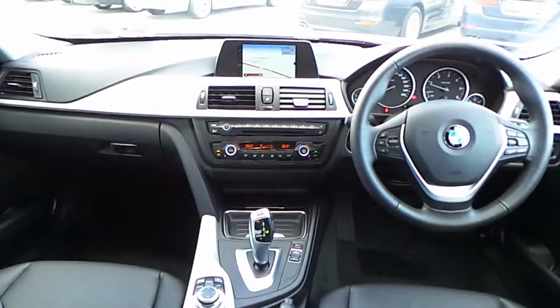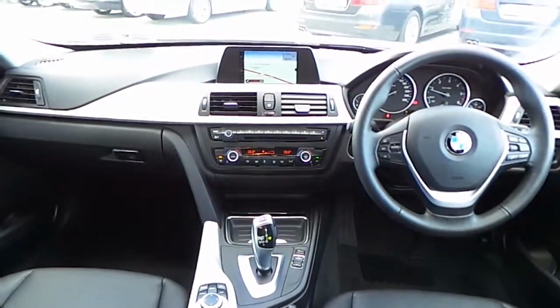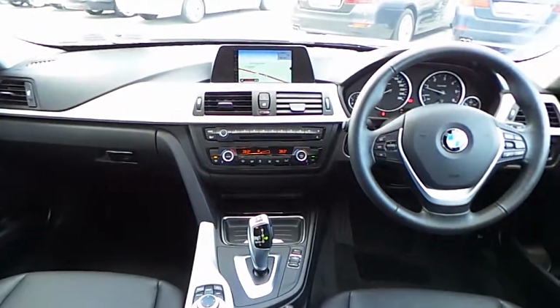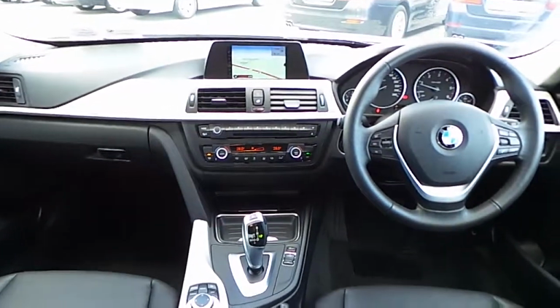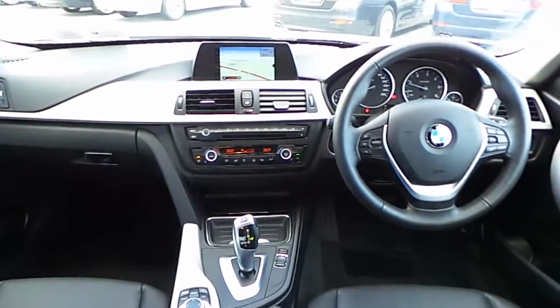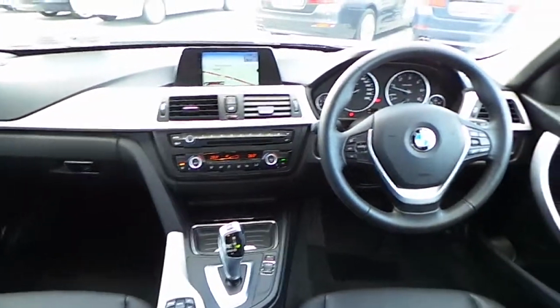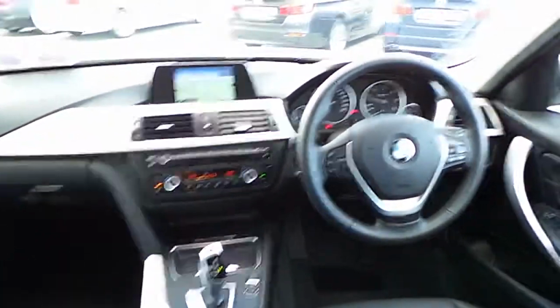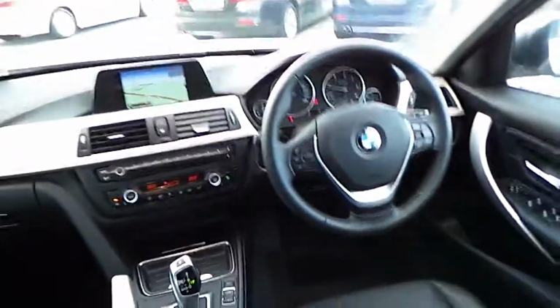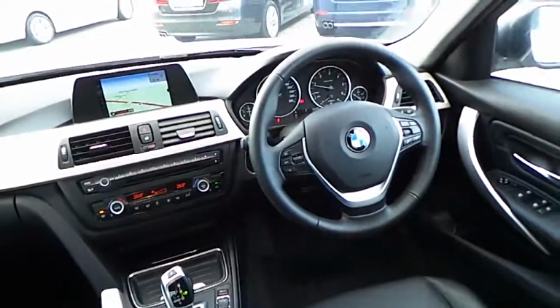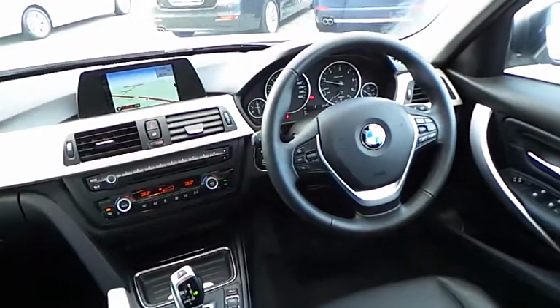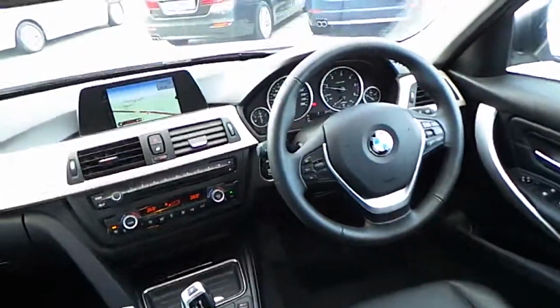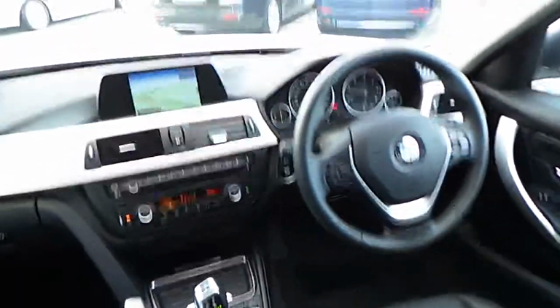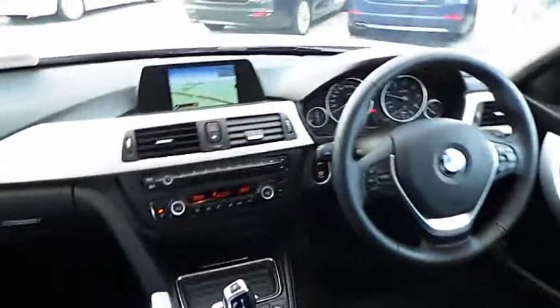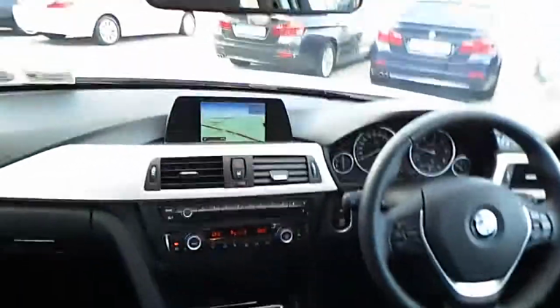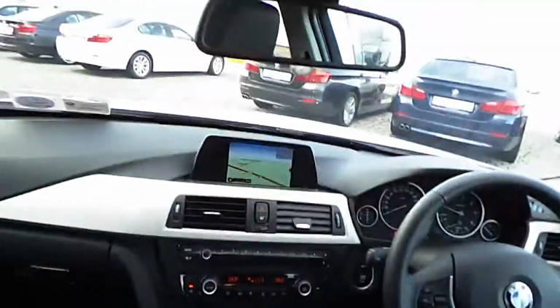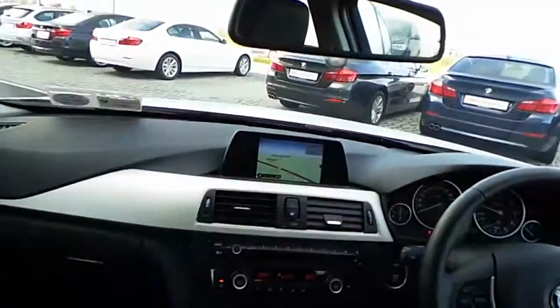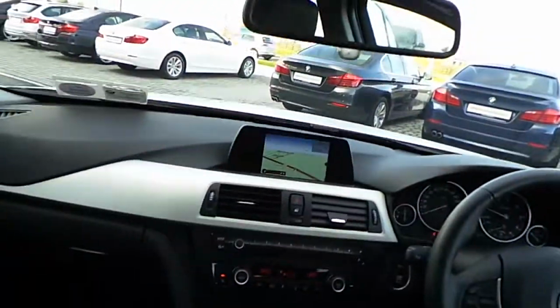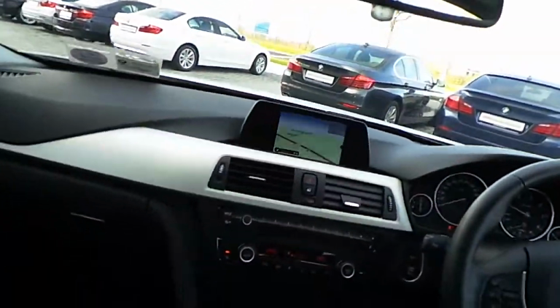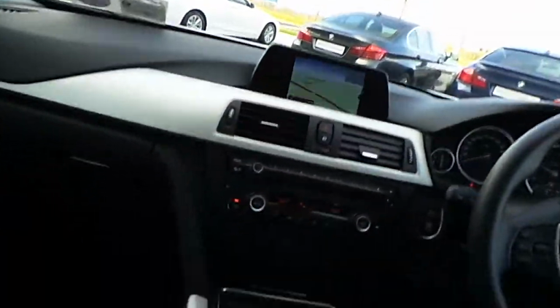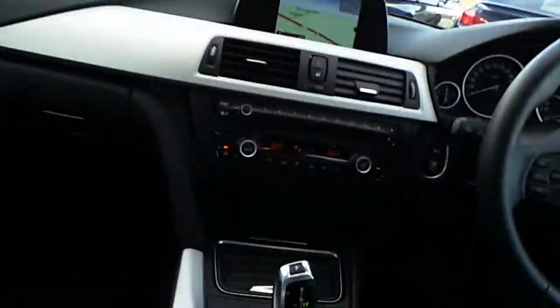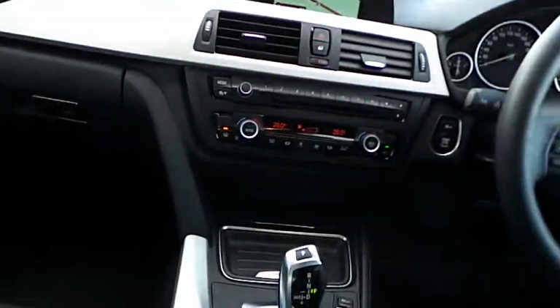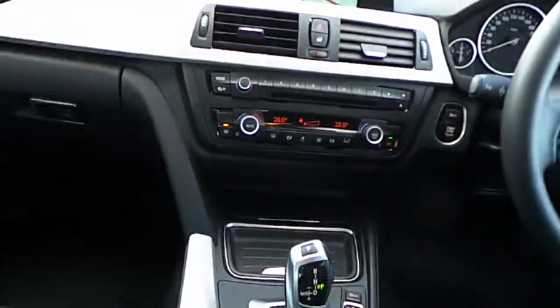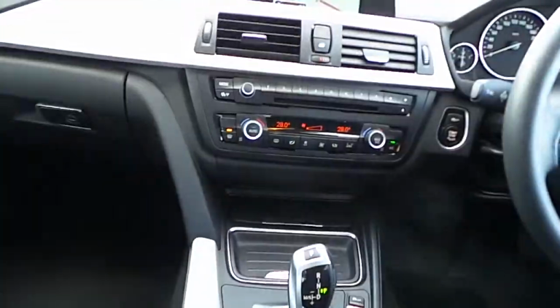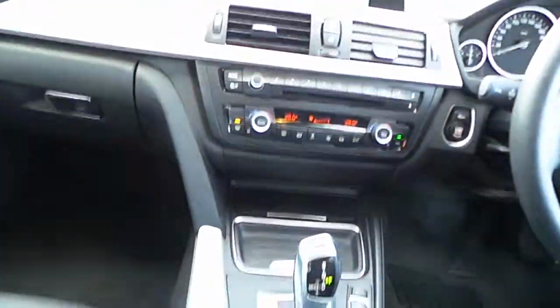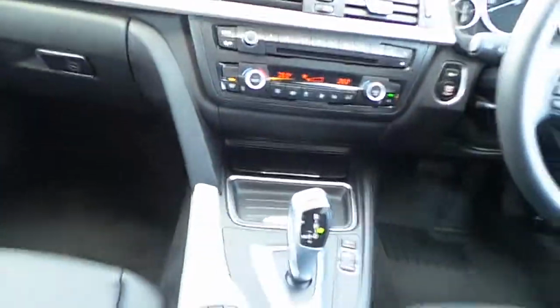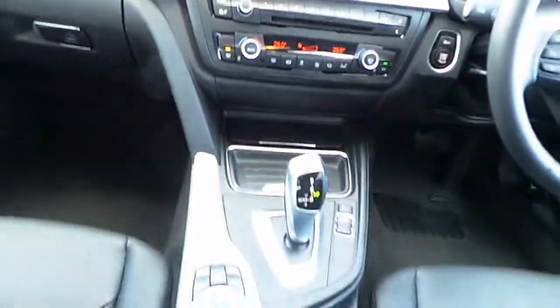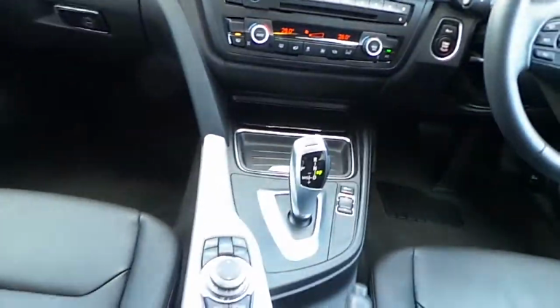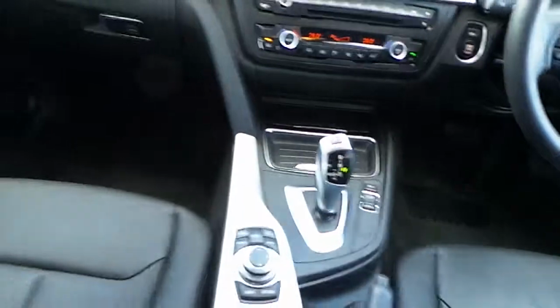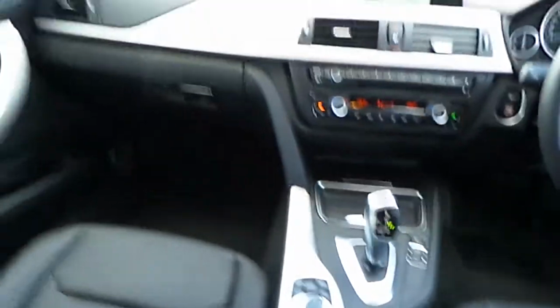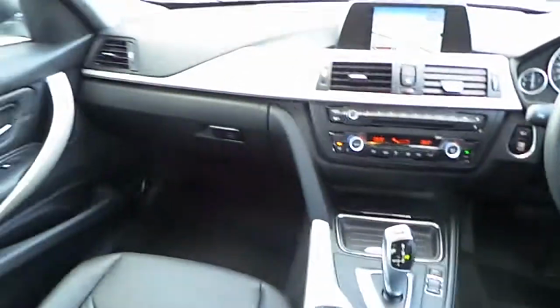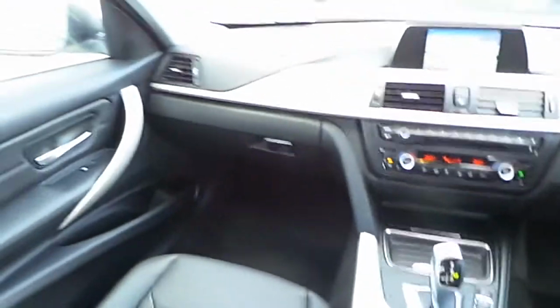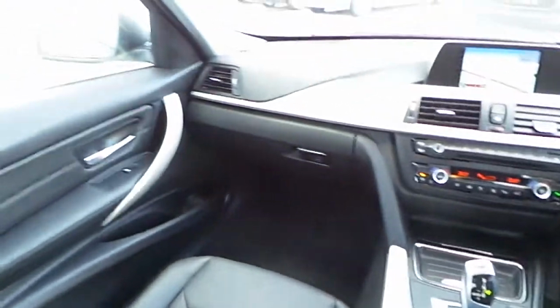Here you can see the dash of the car with your sports steering wheel, your sat nav, dual climate control, and the automatic gearbox.